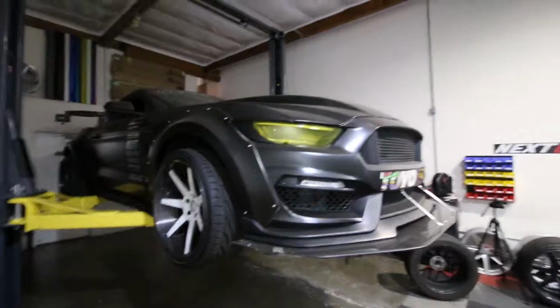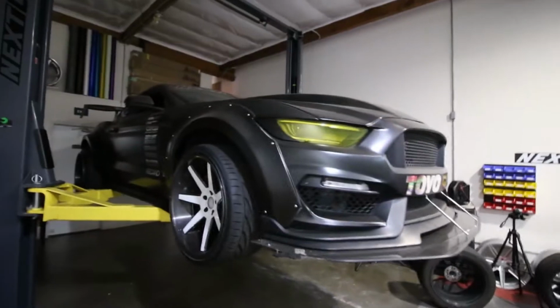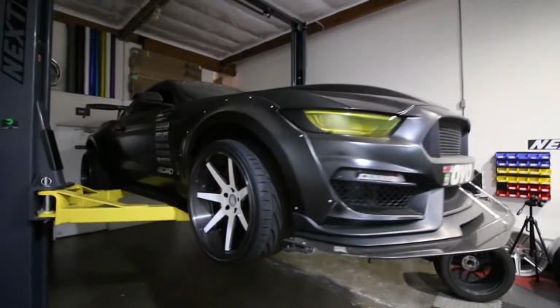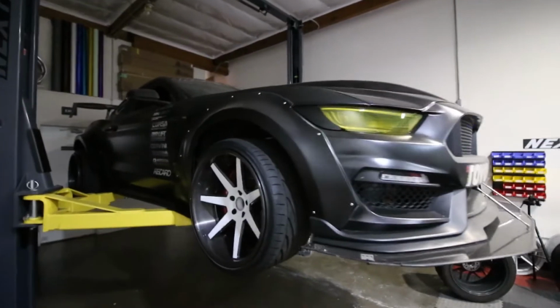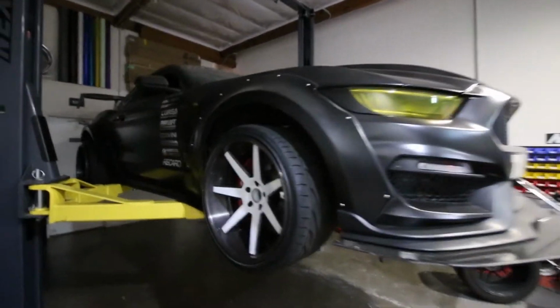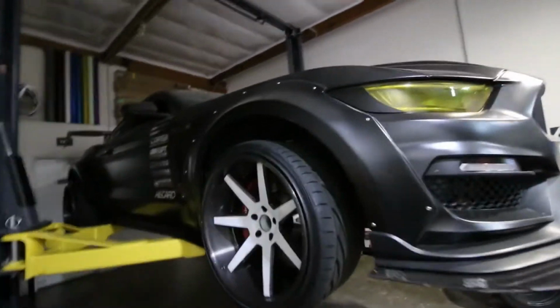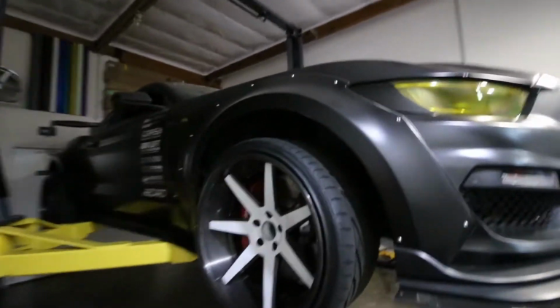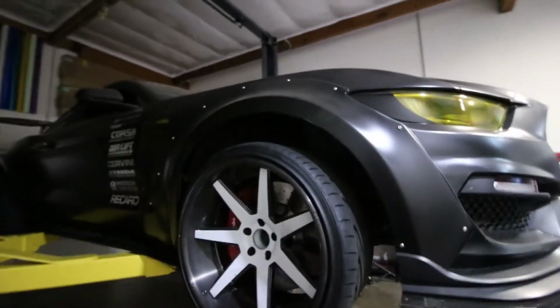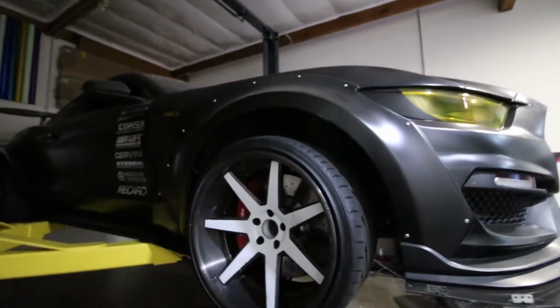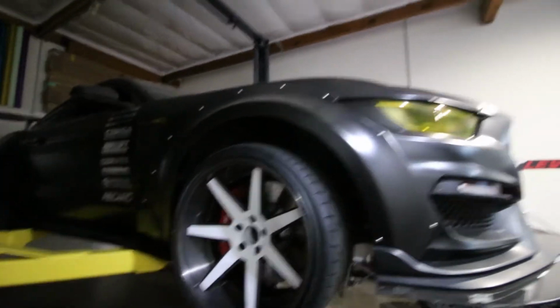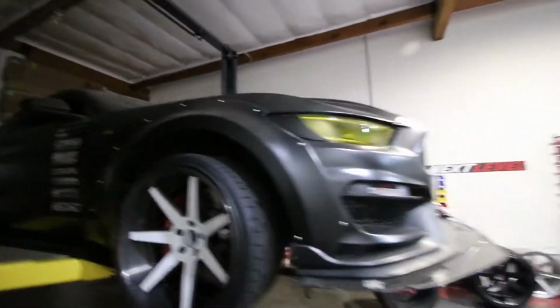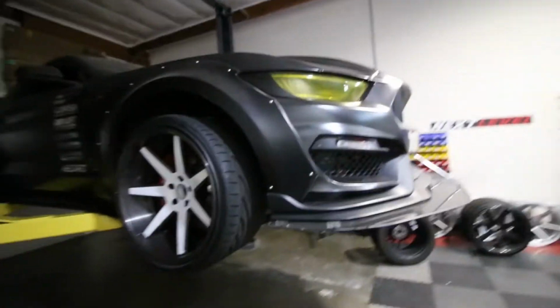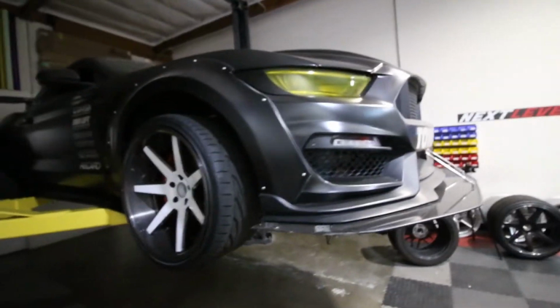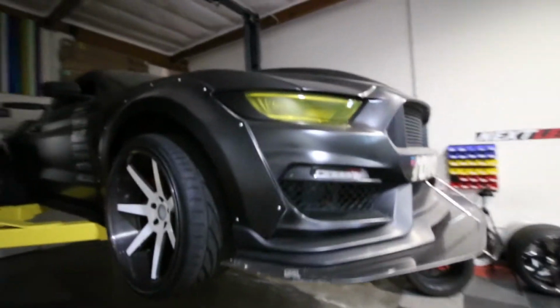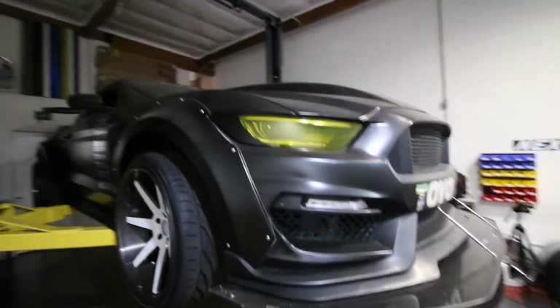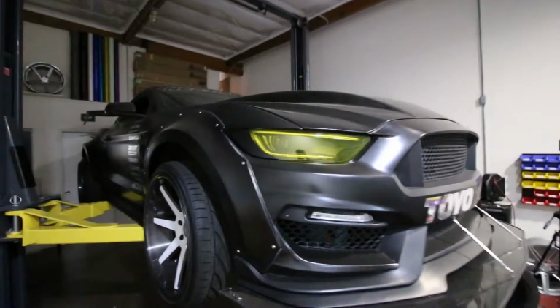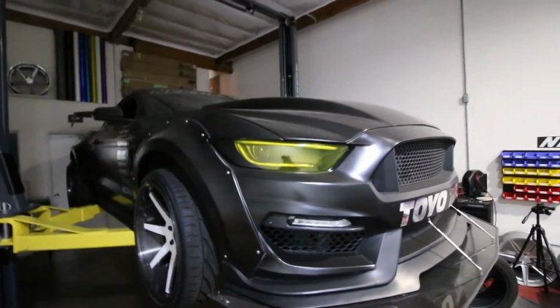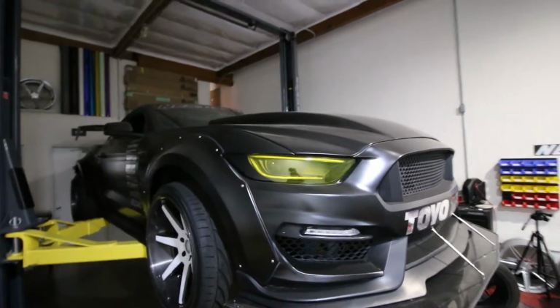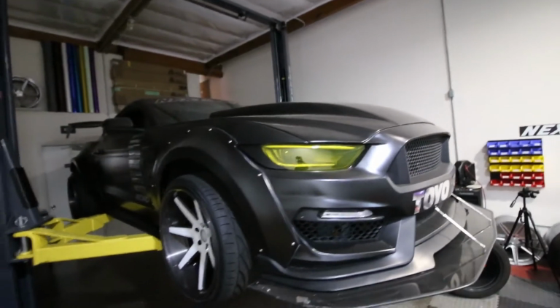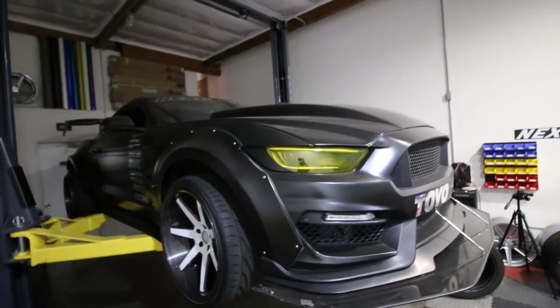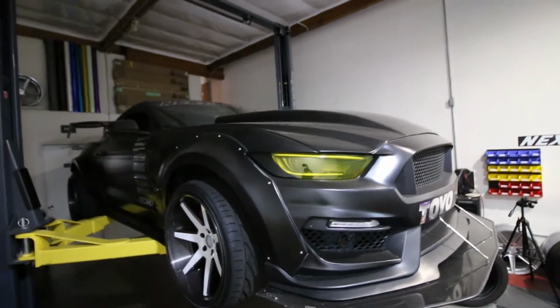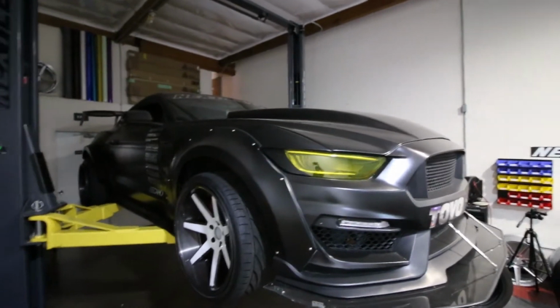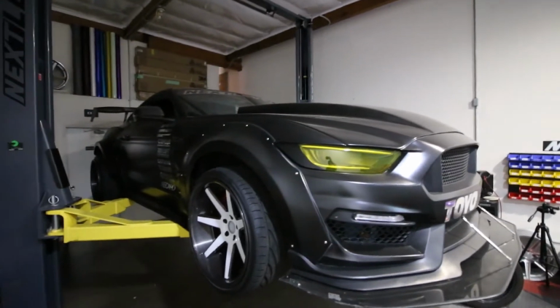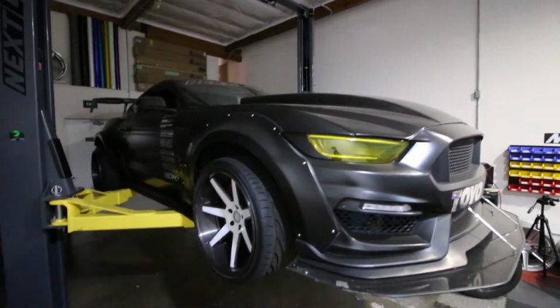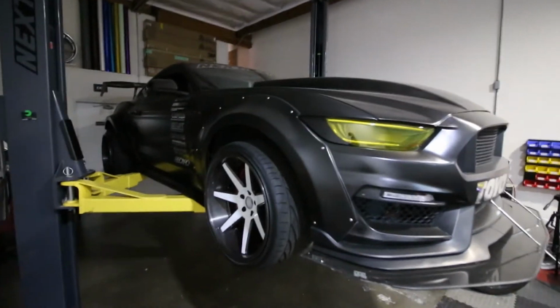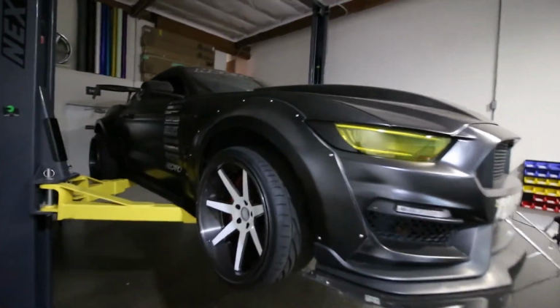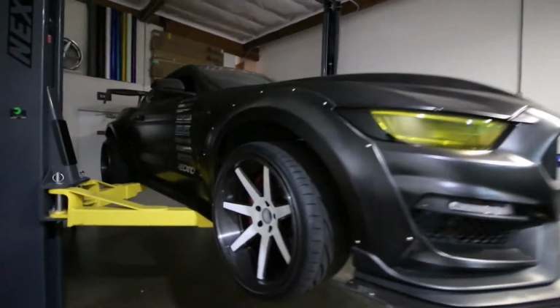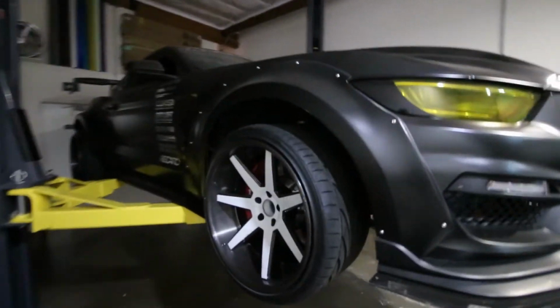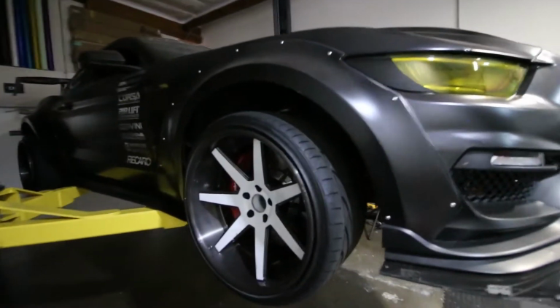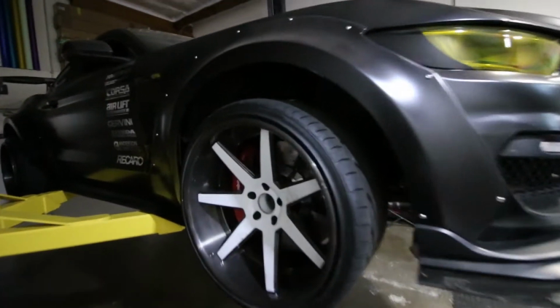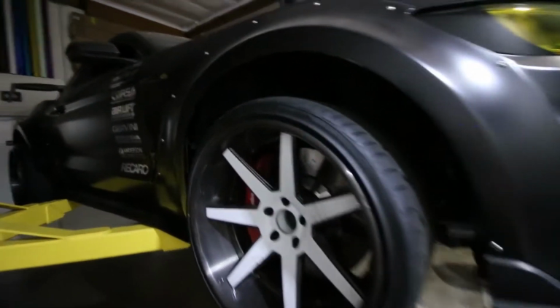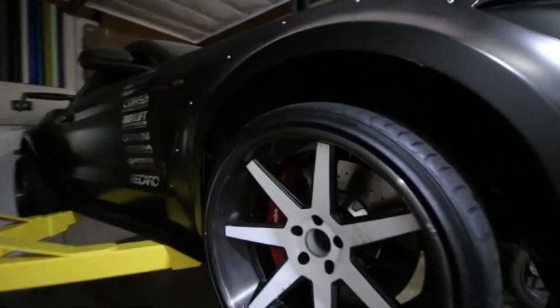Hey guys, welcome back to the channel. So today we will be working on the shop build. This is the 2016 Mustang that we built here at the shop. Today we're going to be swapping out the wheels.